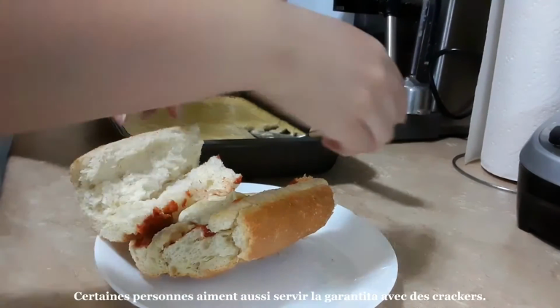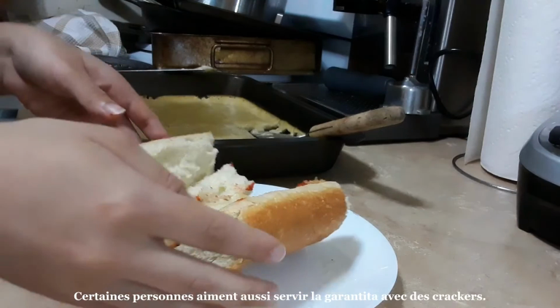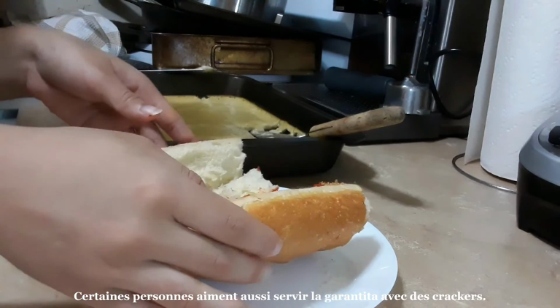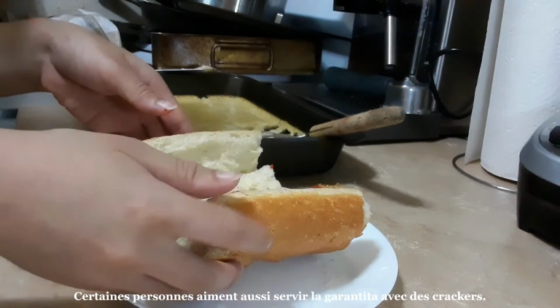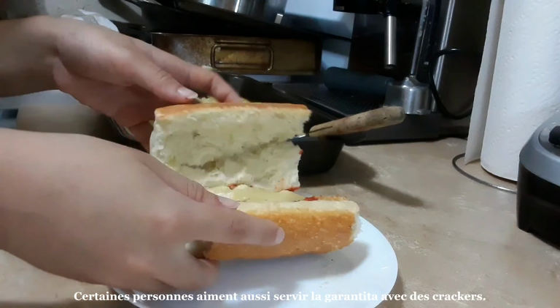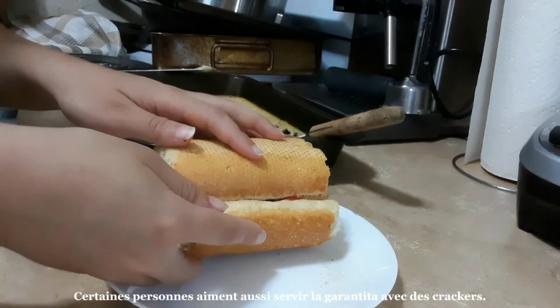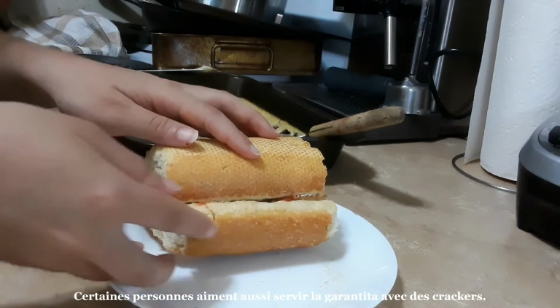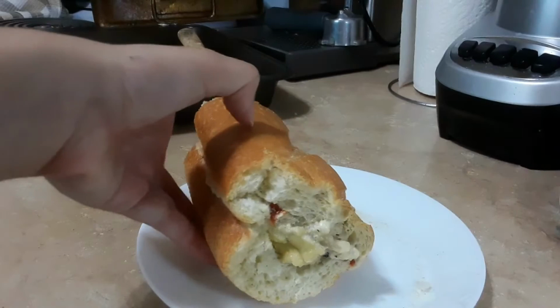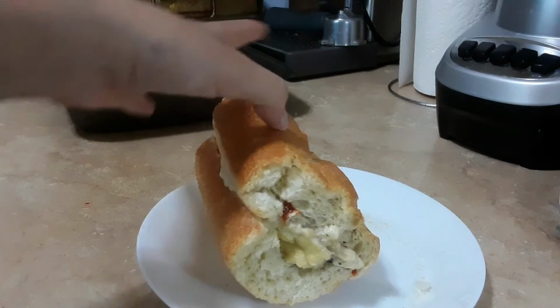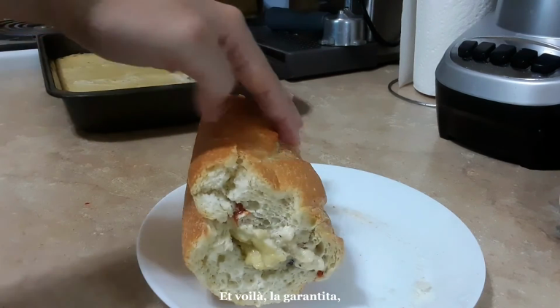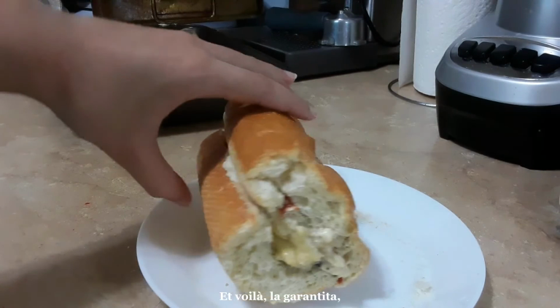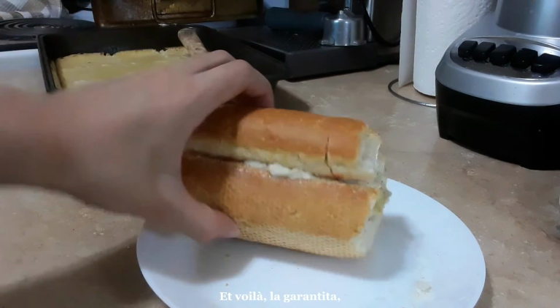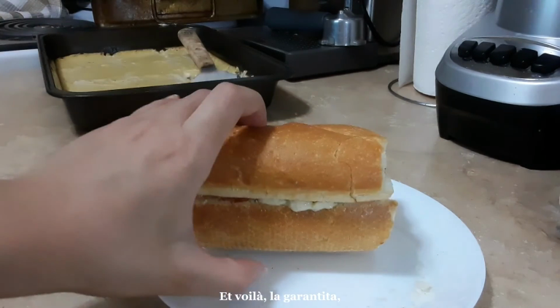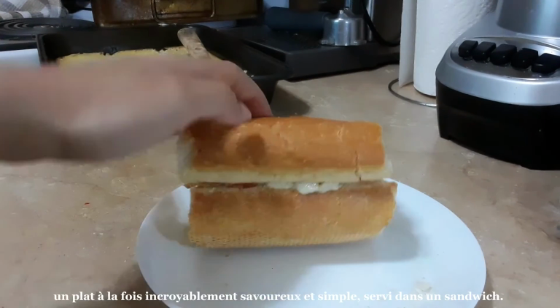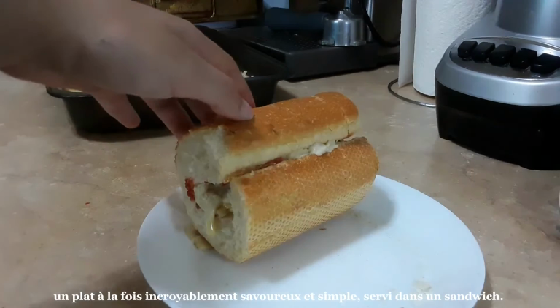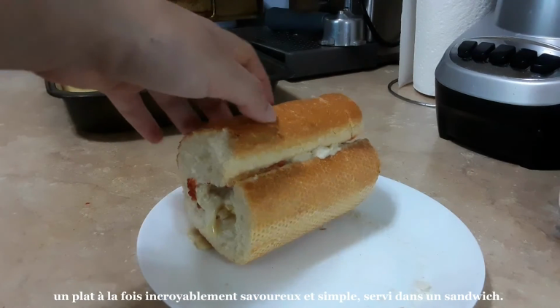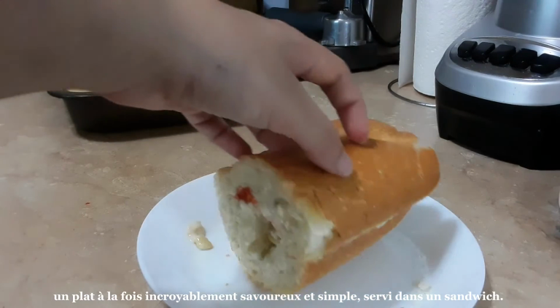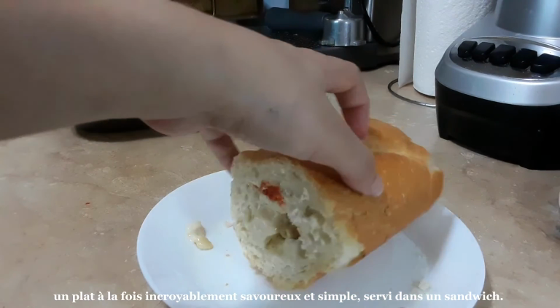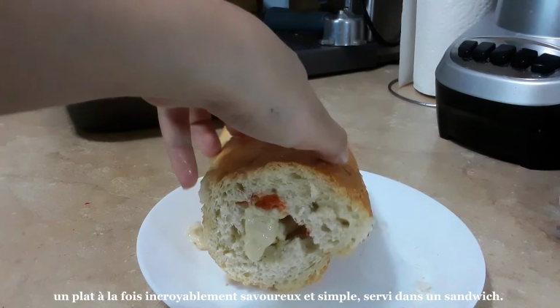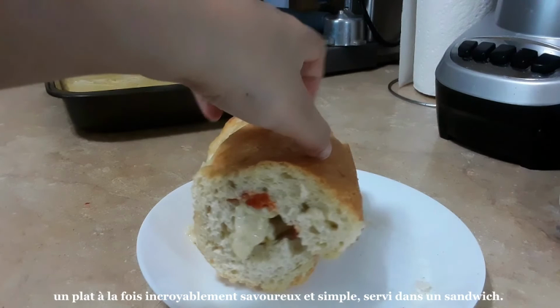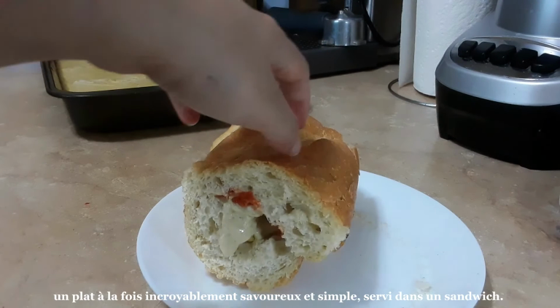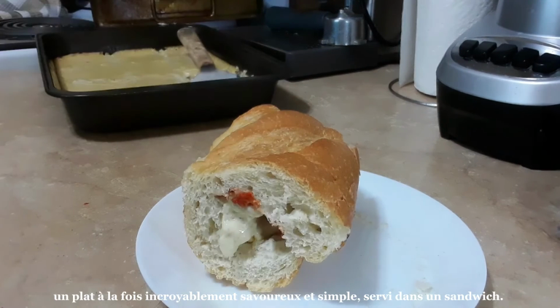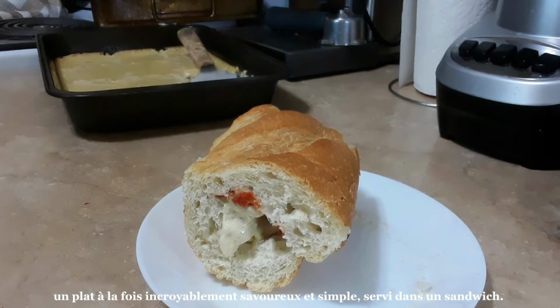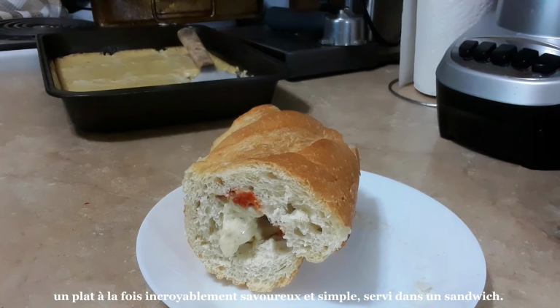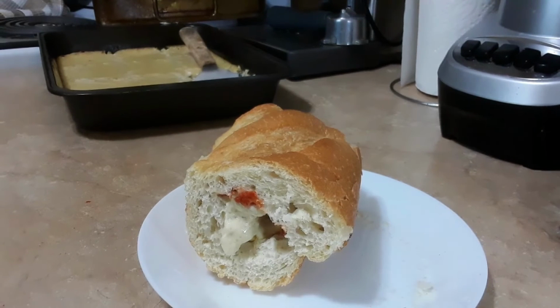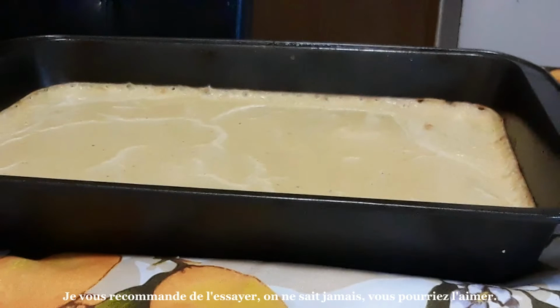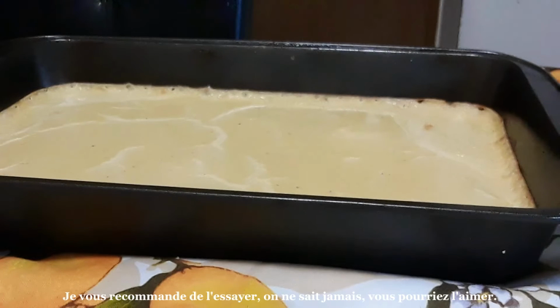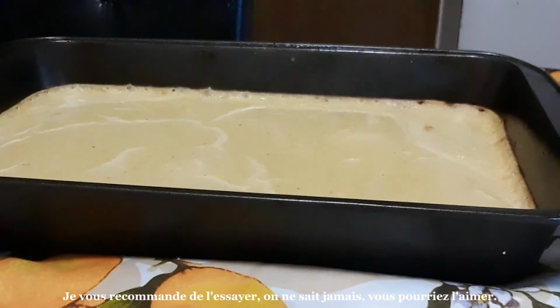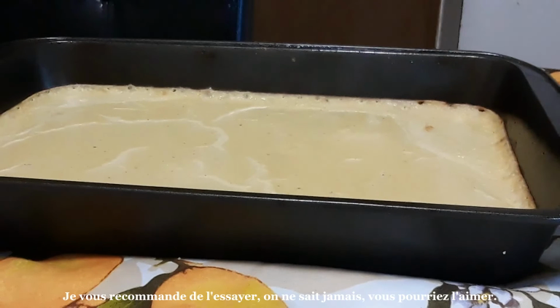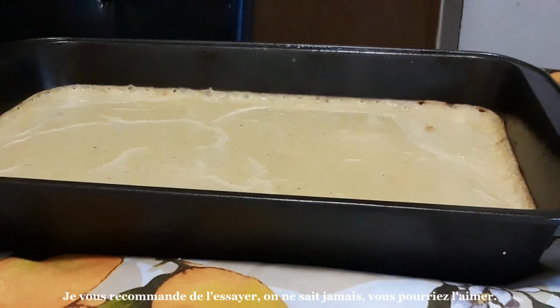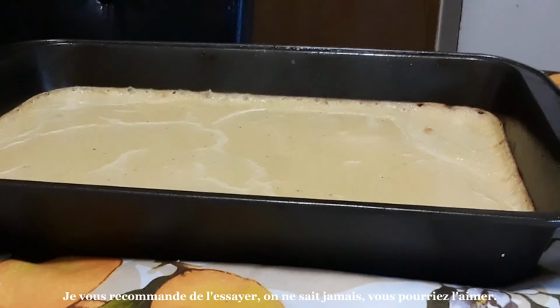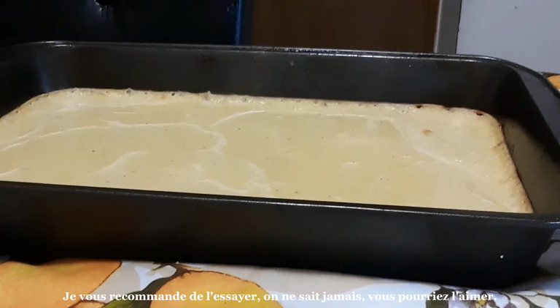Serve plain or with harissa in a baguette. Some people also like to serve Garantita with crackers. And there you have it — Garantita, a dish that is both incredibly tasty and simple. Served in a sandwich, I recommend giving it a try. You never know, you could like it.